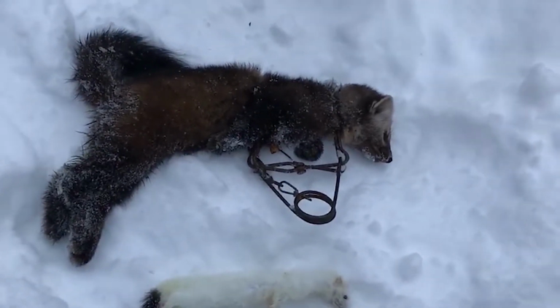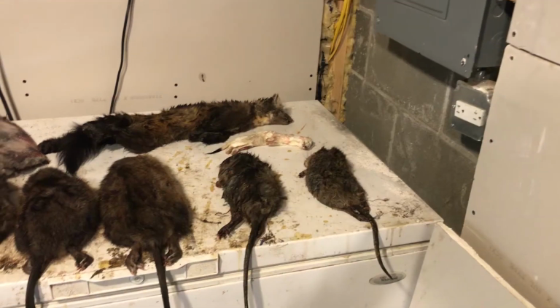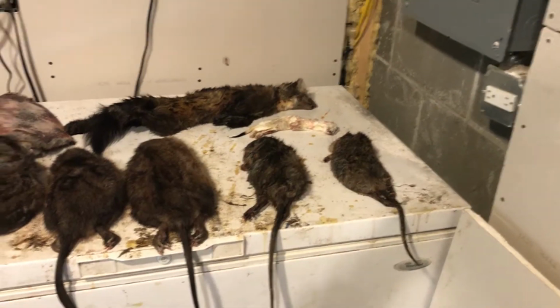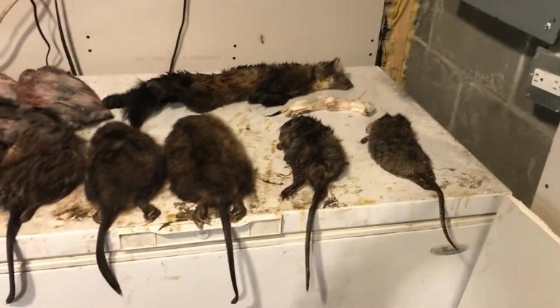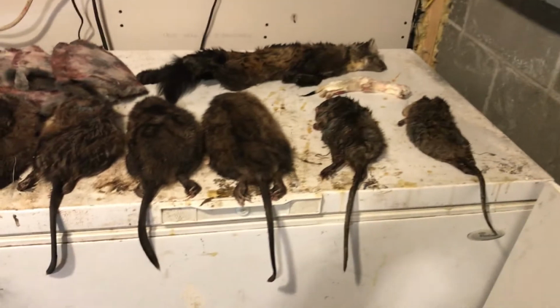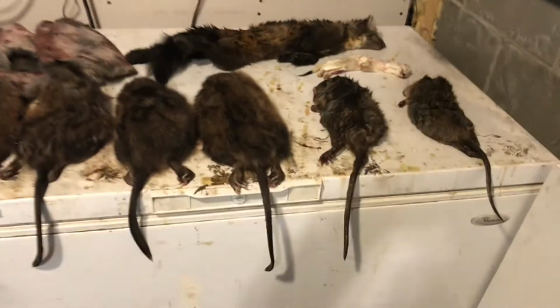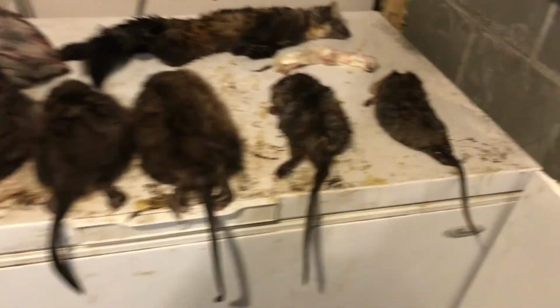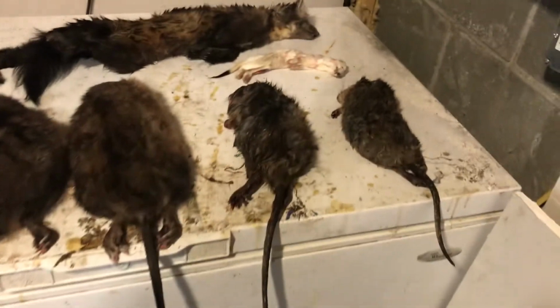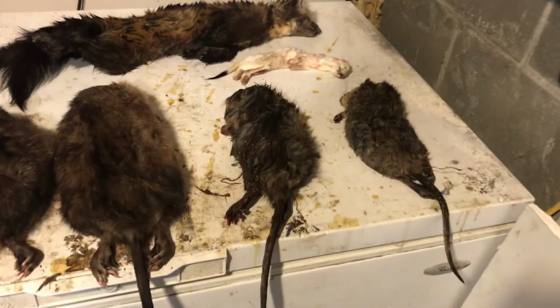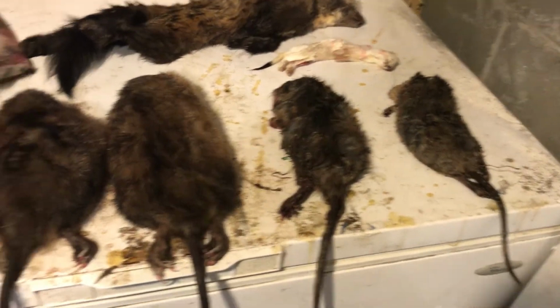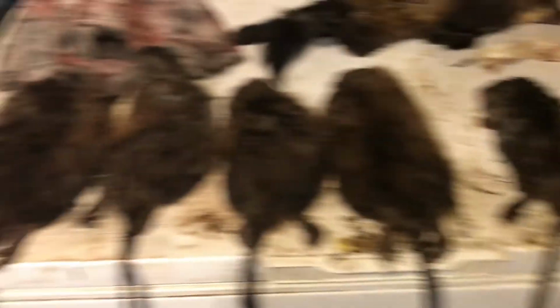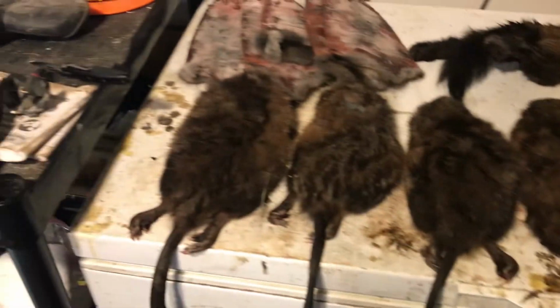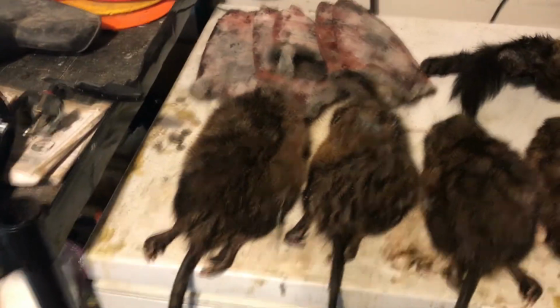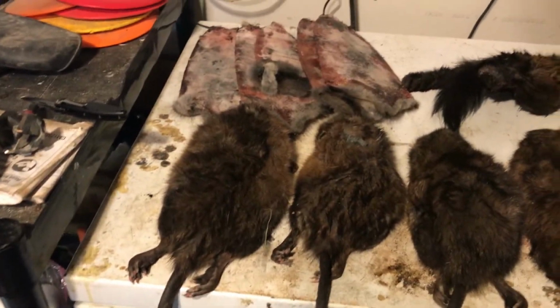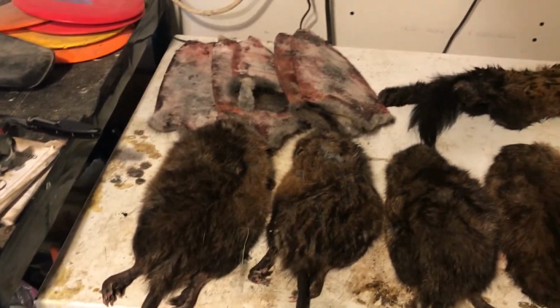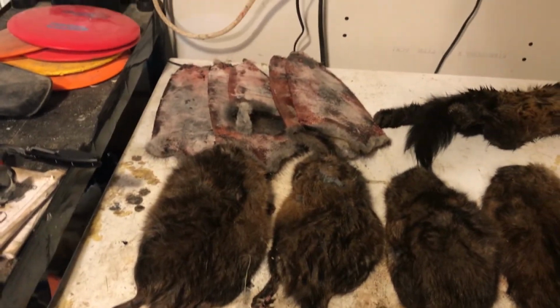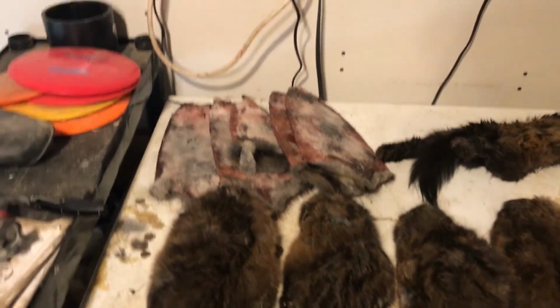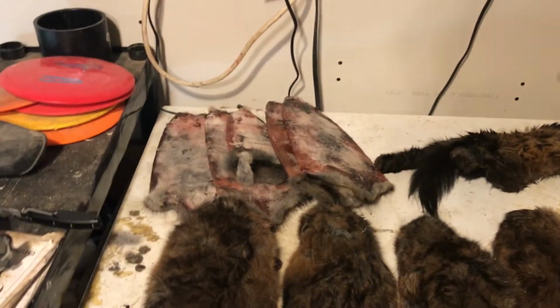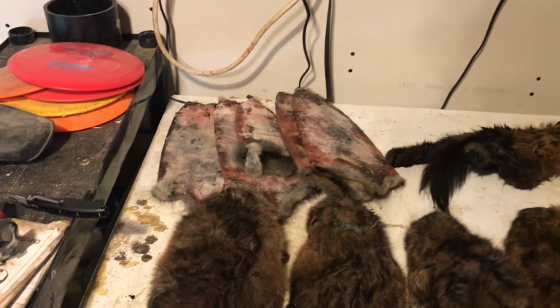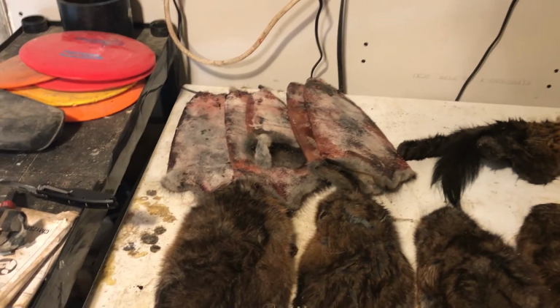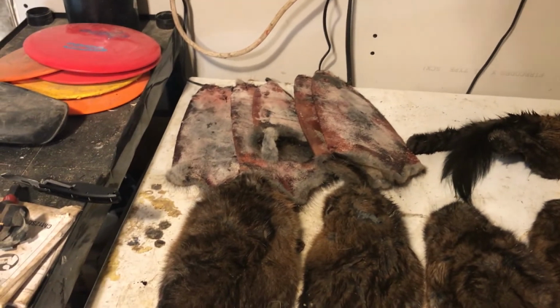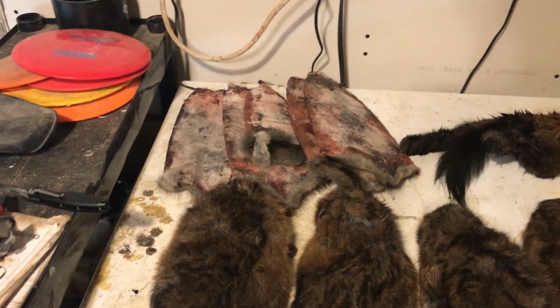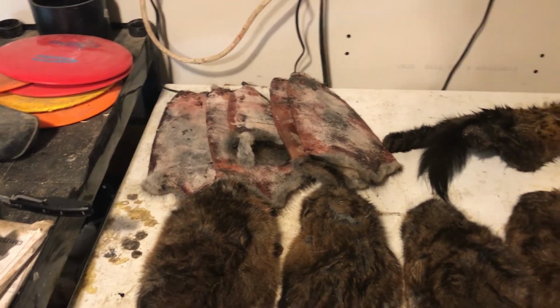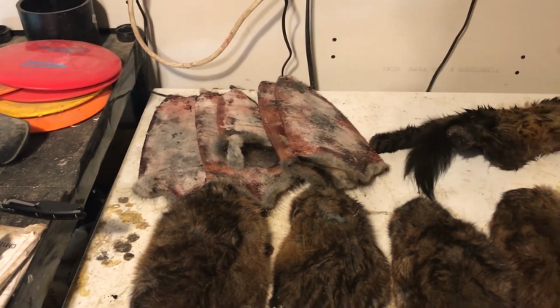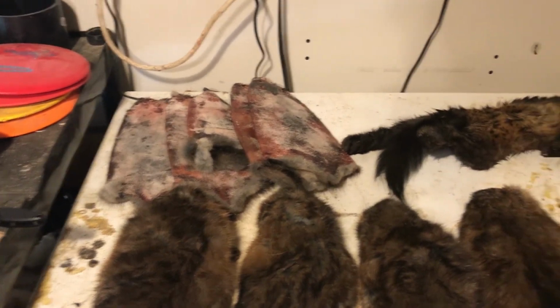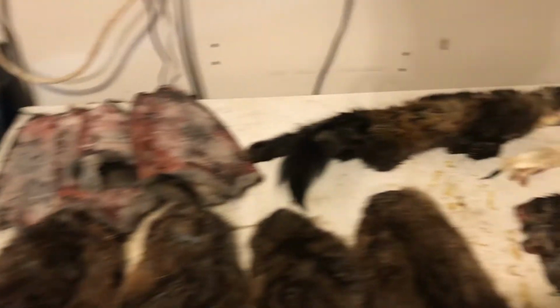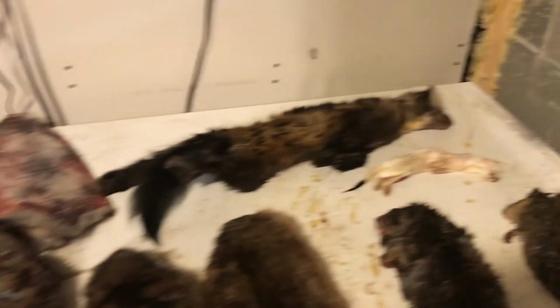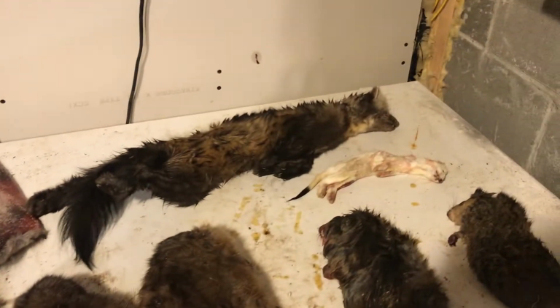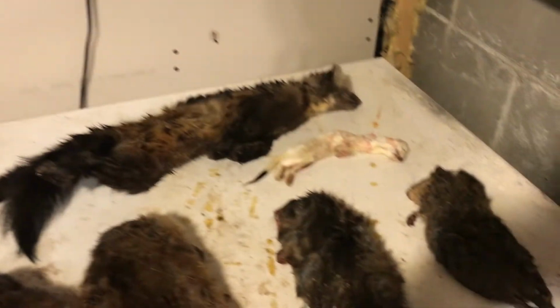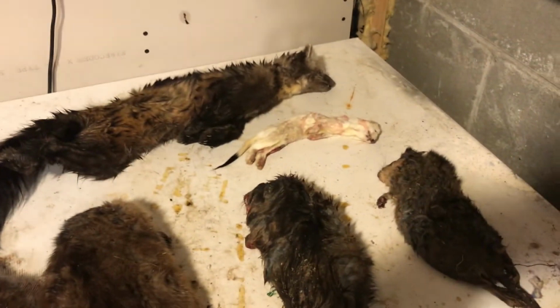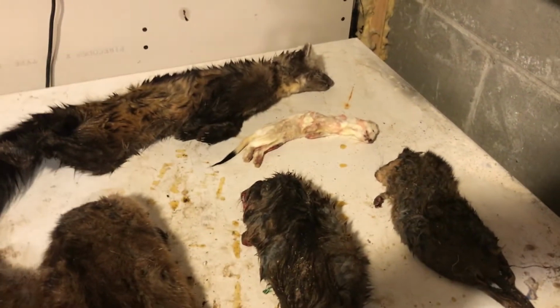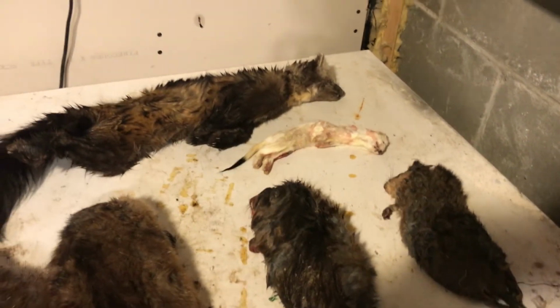Right now we're about to skin all these animals. We have six muskrats right here from the most recent, and we have five over there that we already skinned. And we have this martin and an ermine — we're about to go skin them.